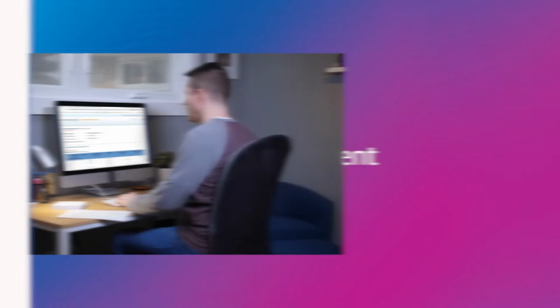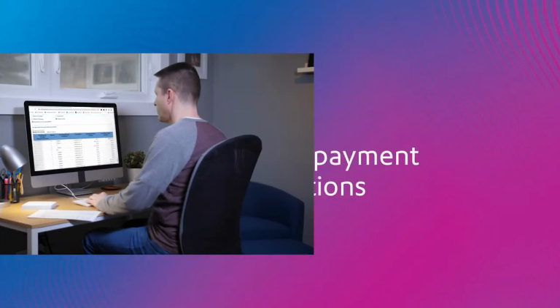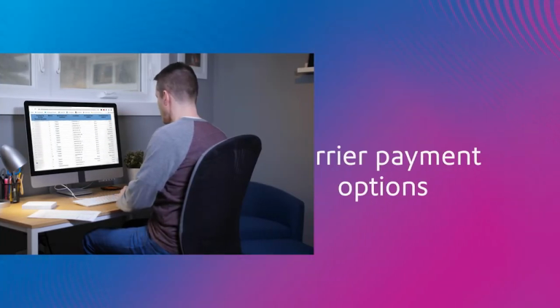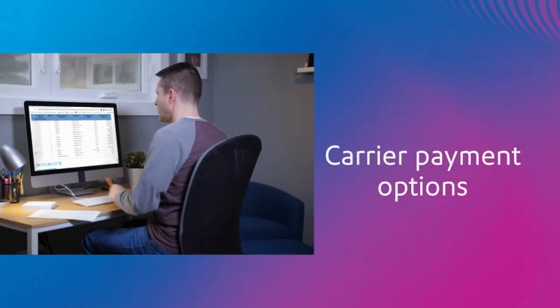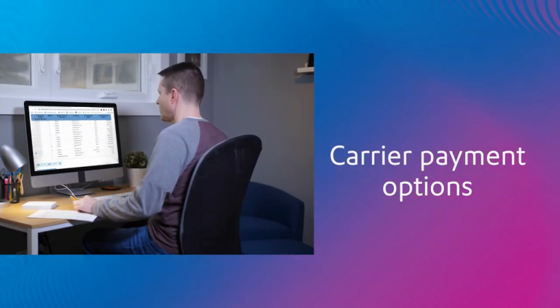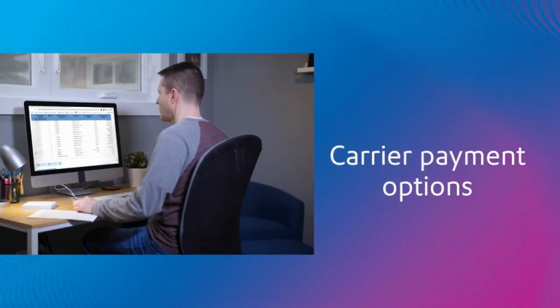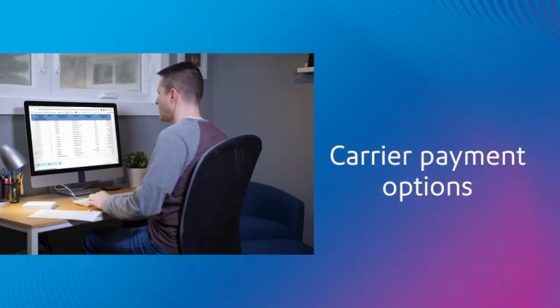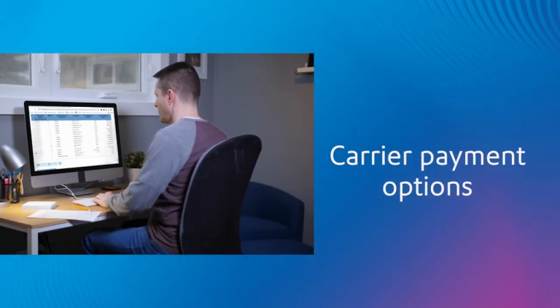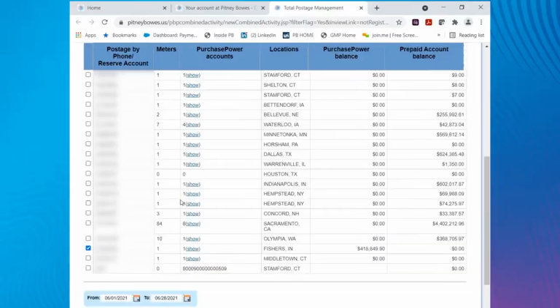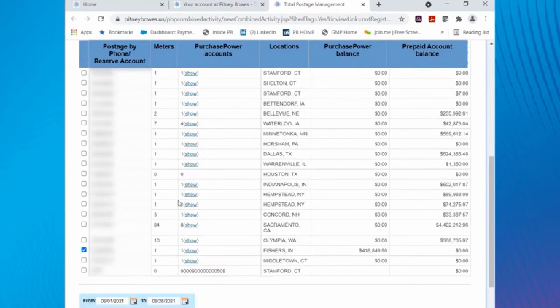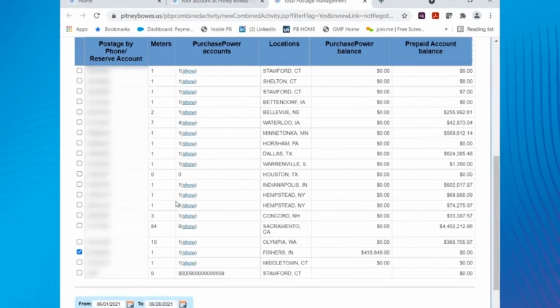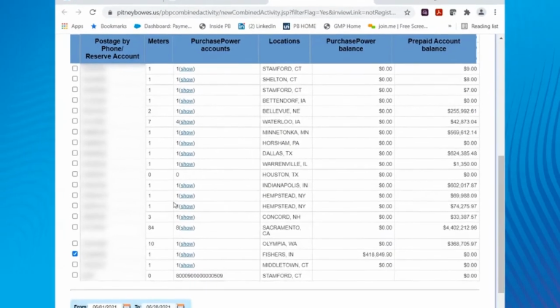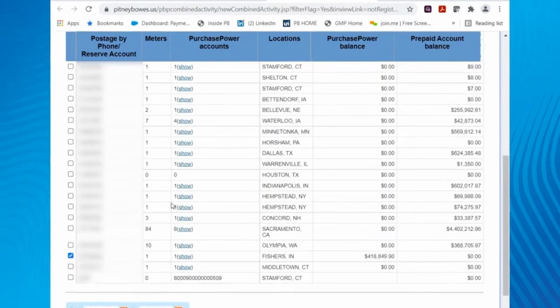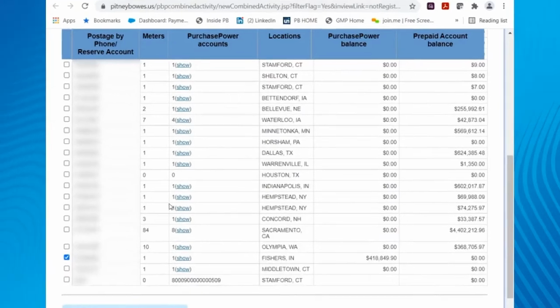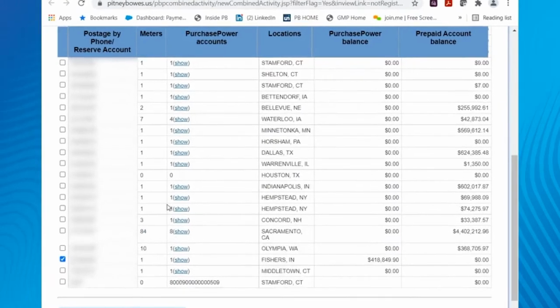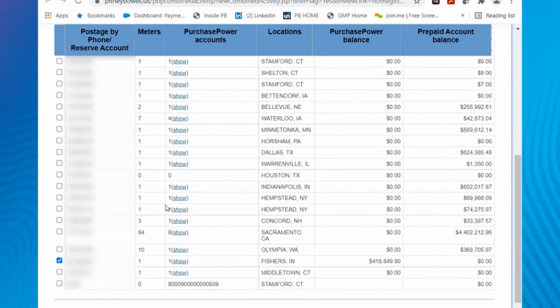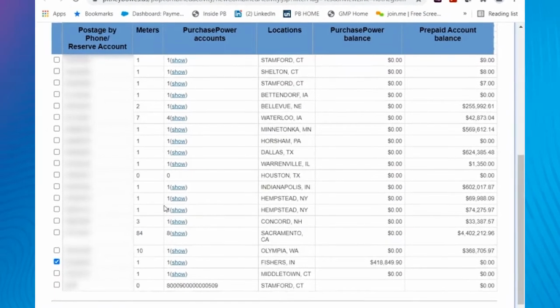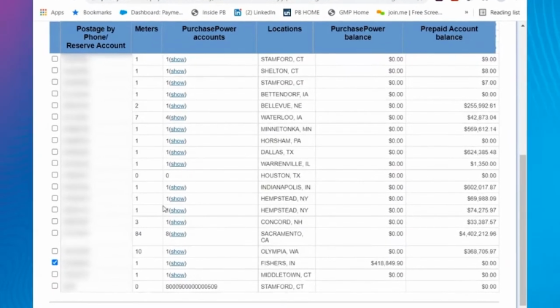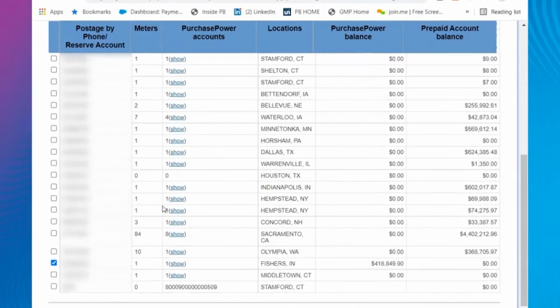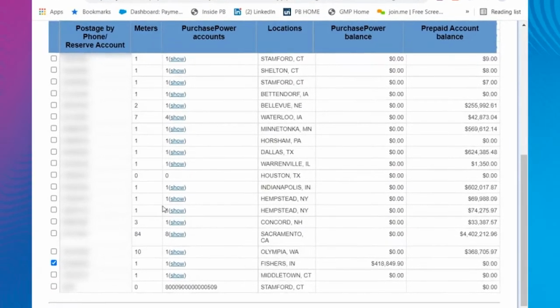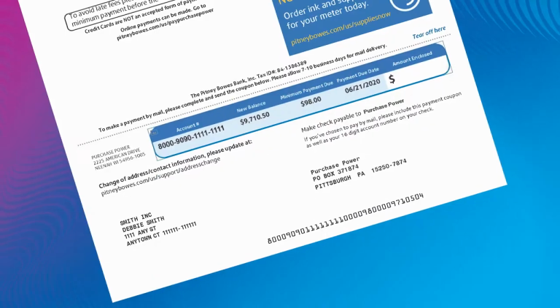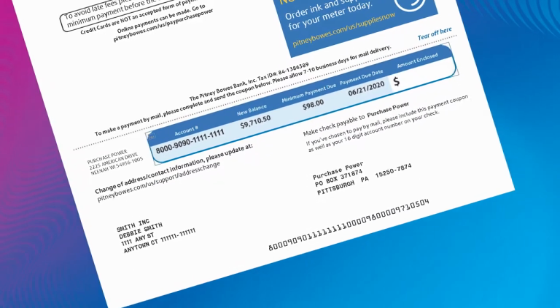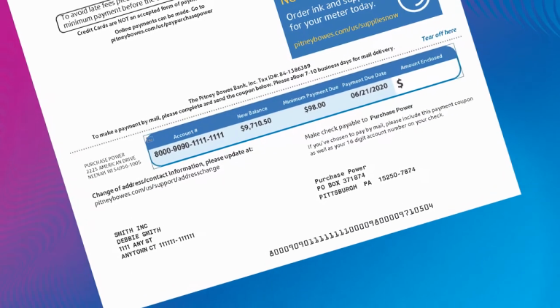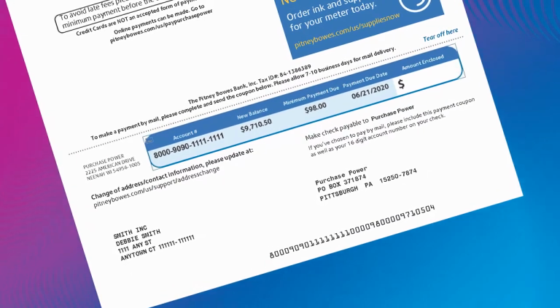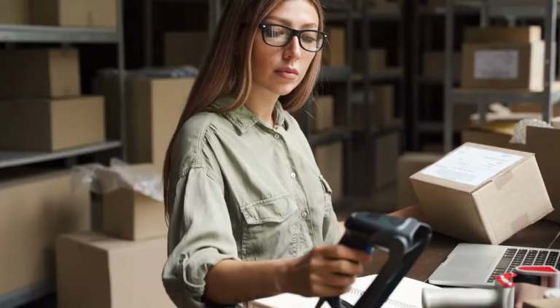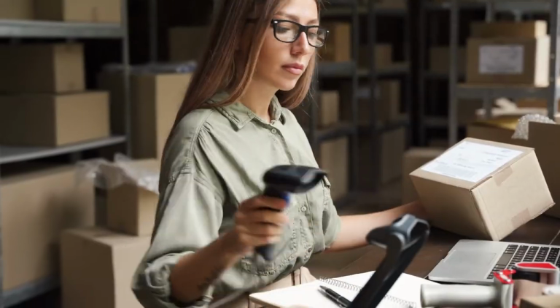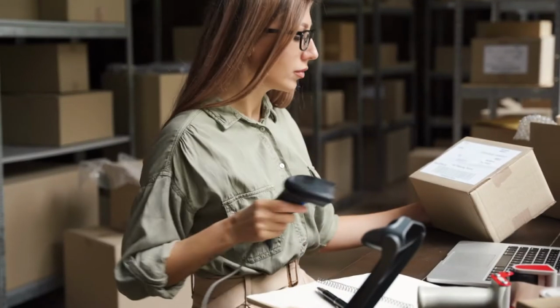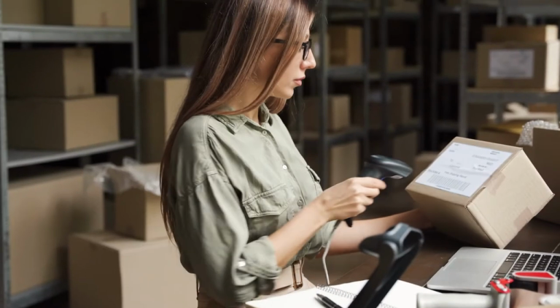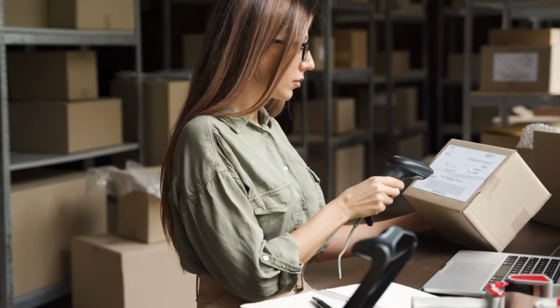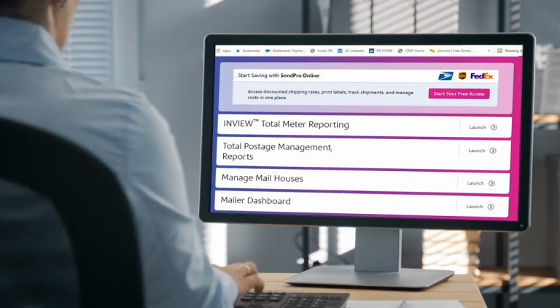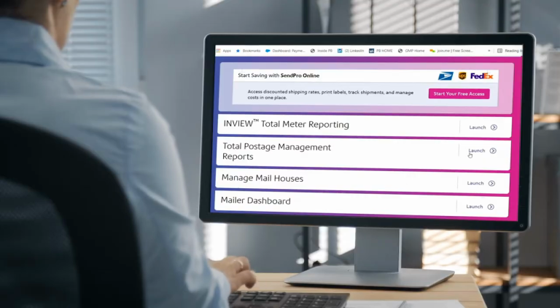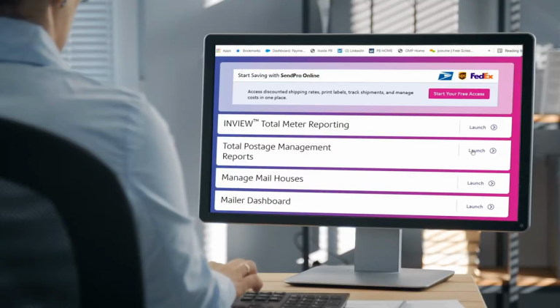Just add carrier payment options to your Pitney Bowes credit line. Consolidate all of your carrier invoices automatically into one easy-to-understand bill and one easy-to-make payment, without changing the way you ship. Here's how it works.